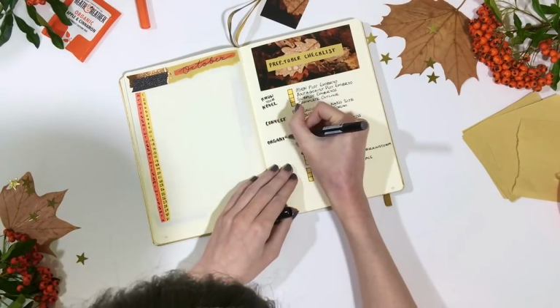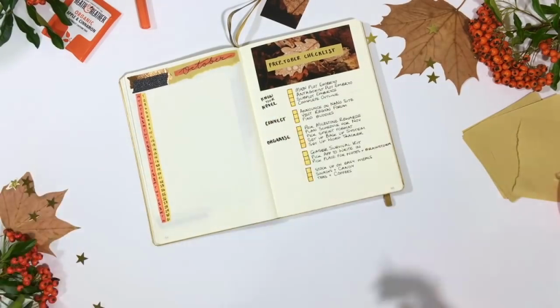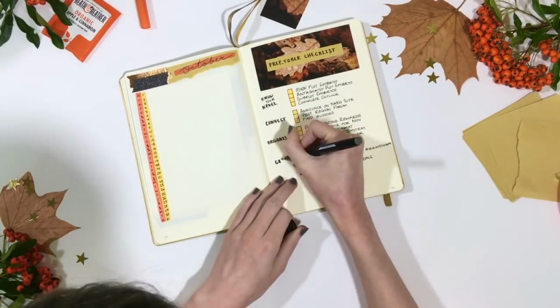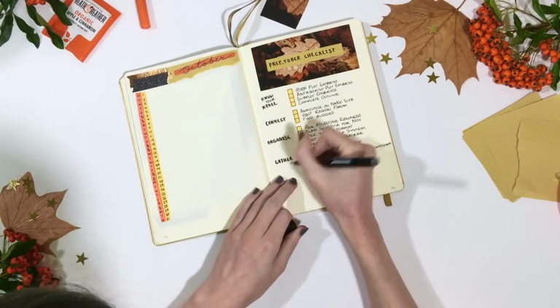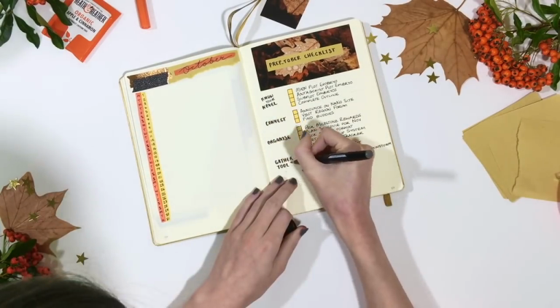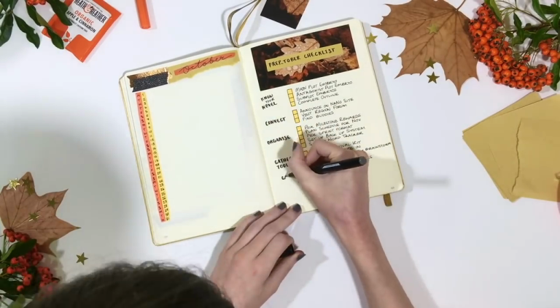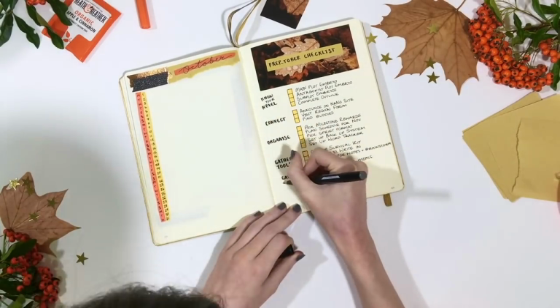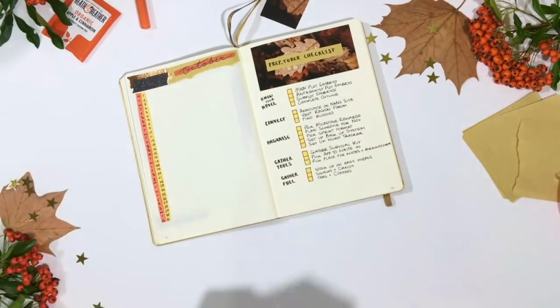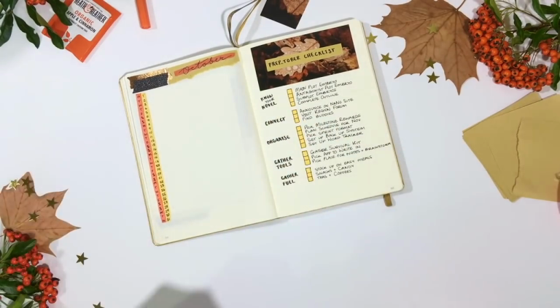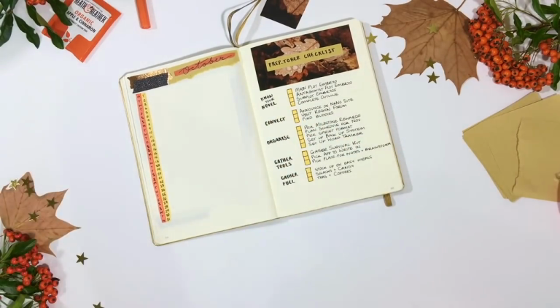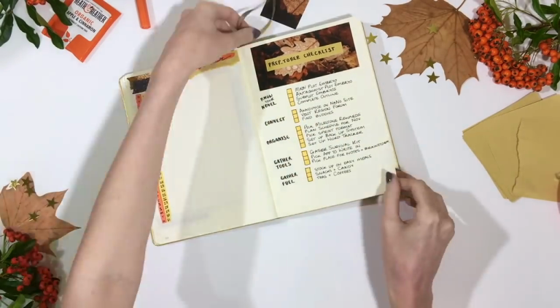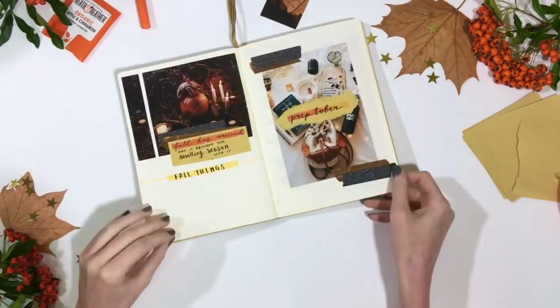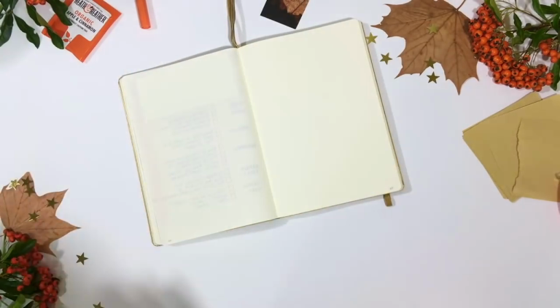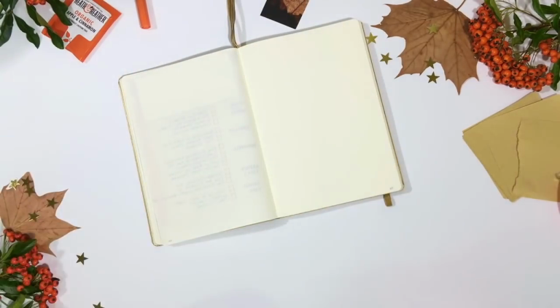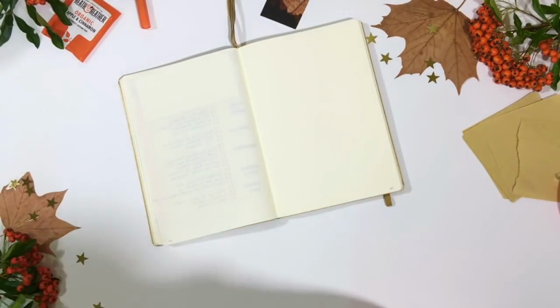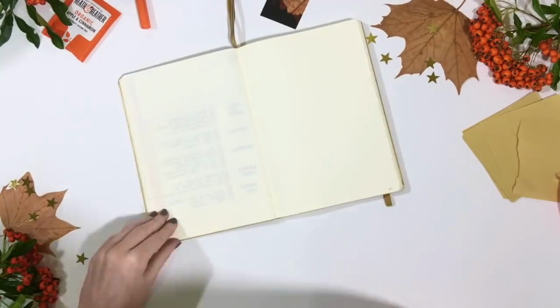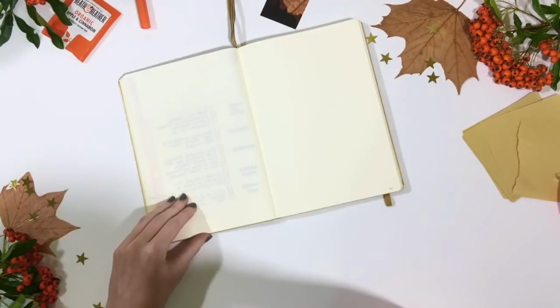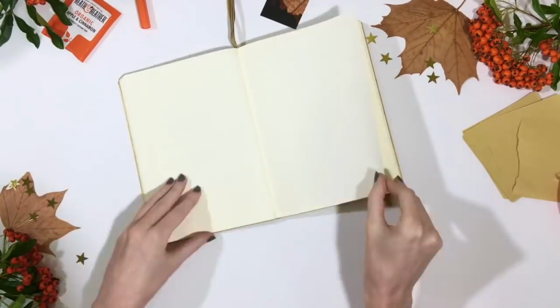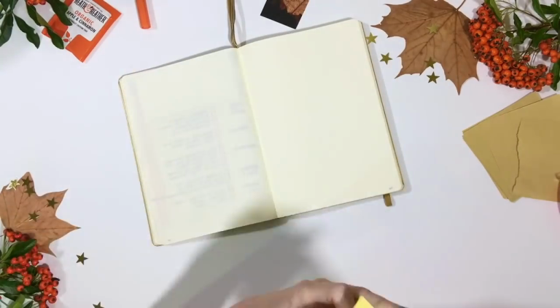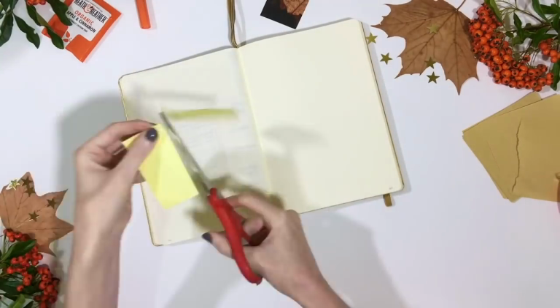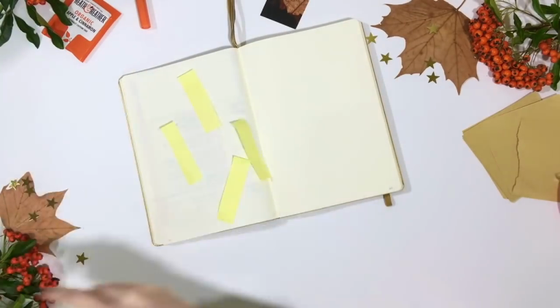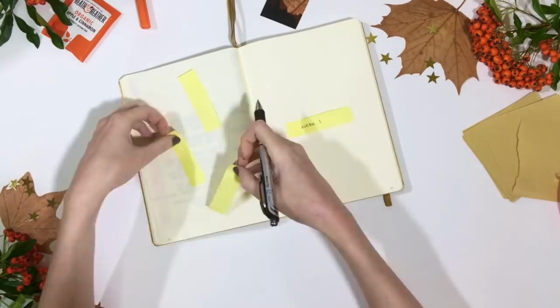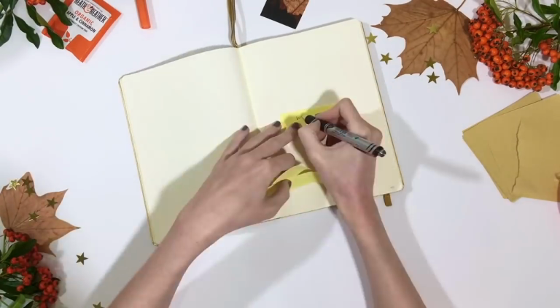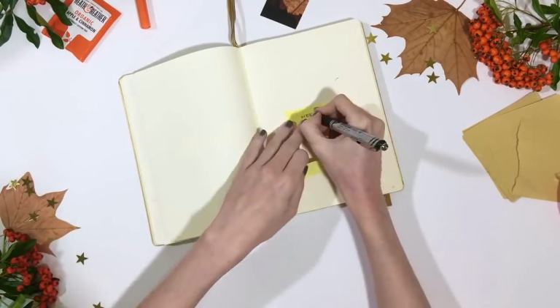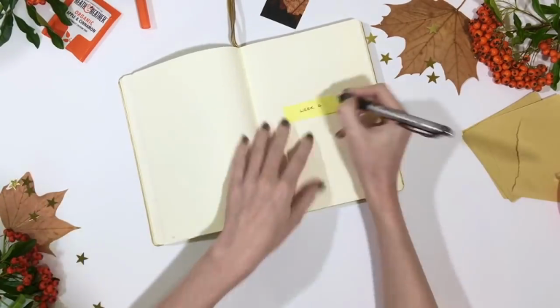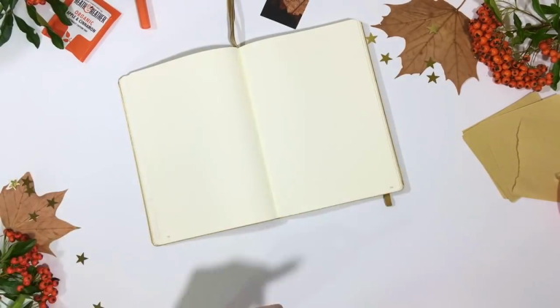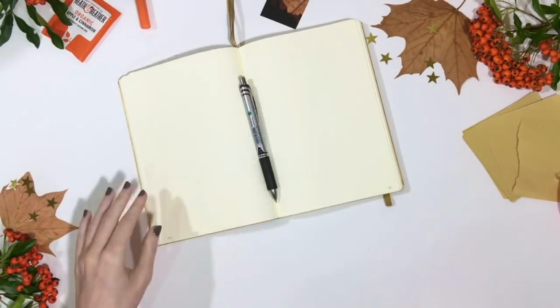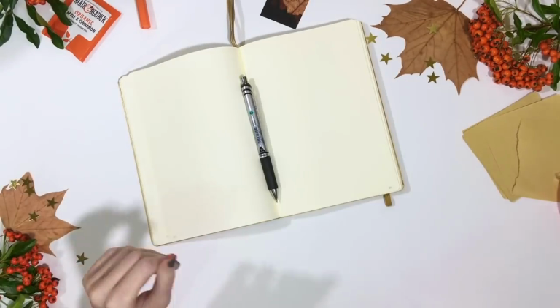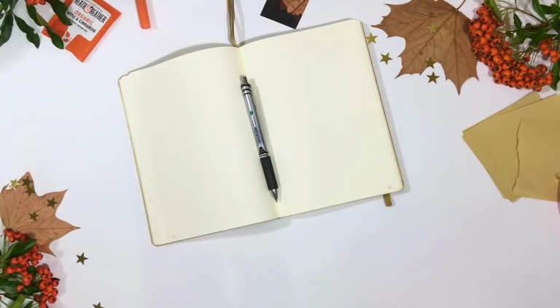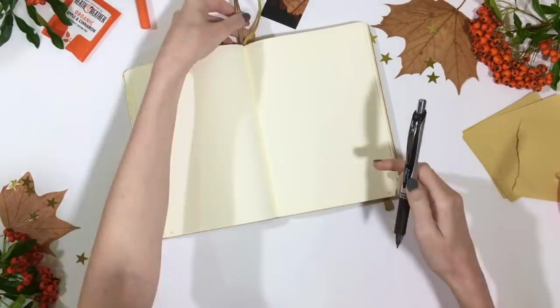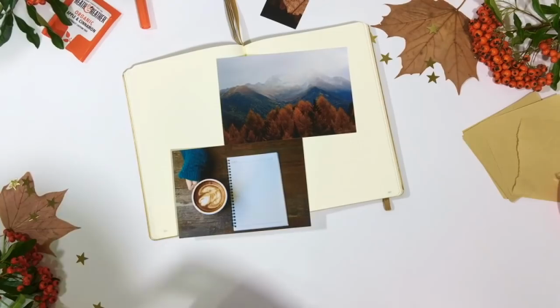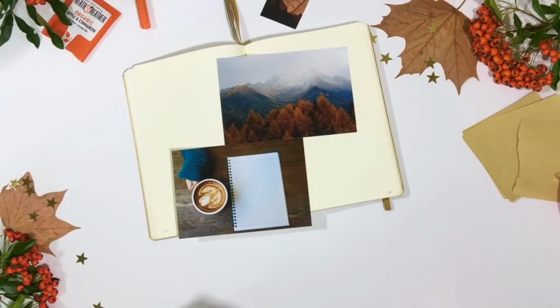It's a really simple setup for October, and because I'm going to be living in this bullet journal for these months, I'm just leaving some blank pages for my weekly spreads during October.